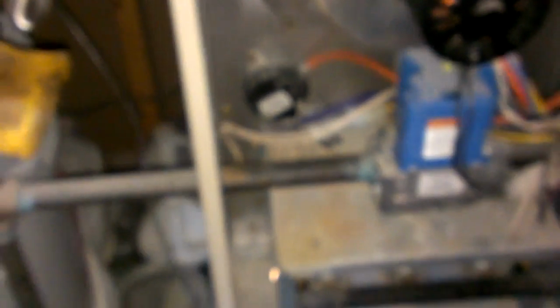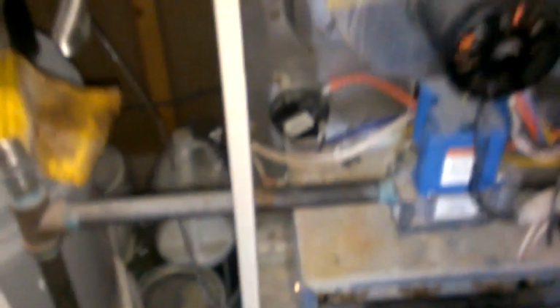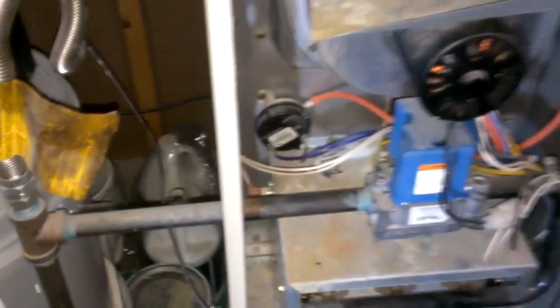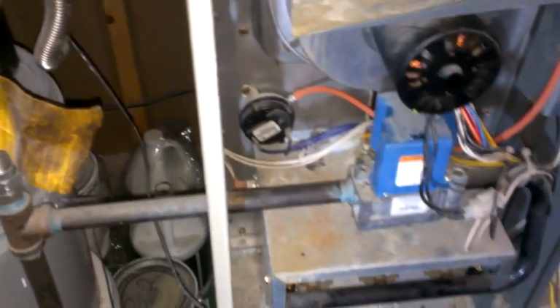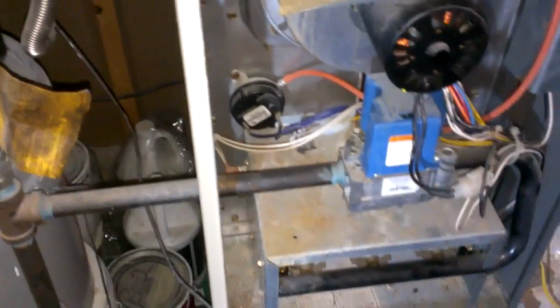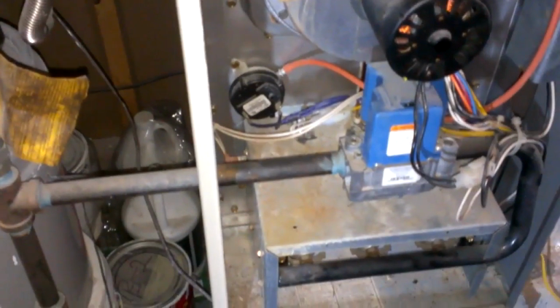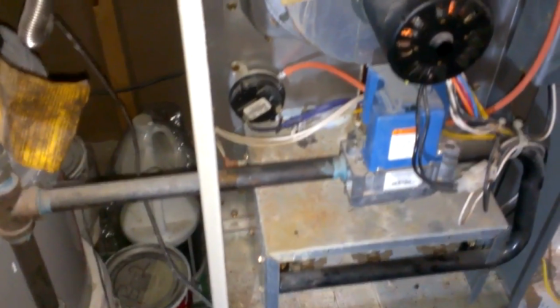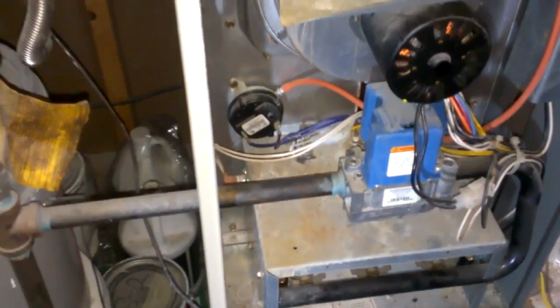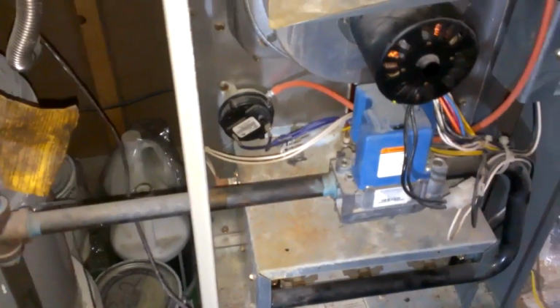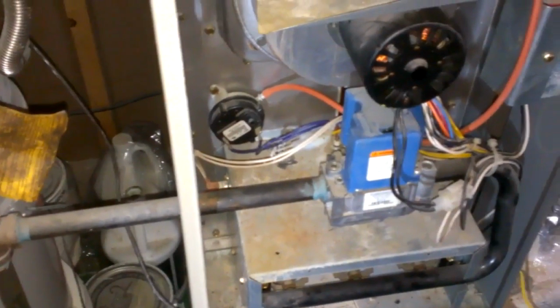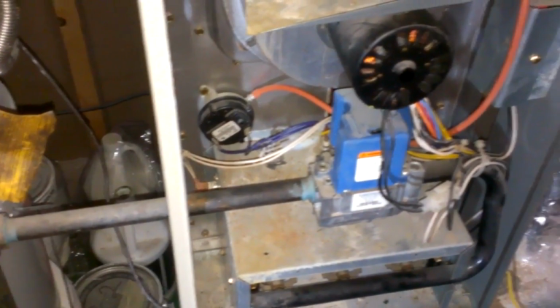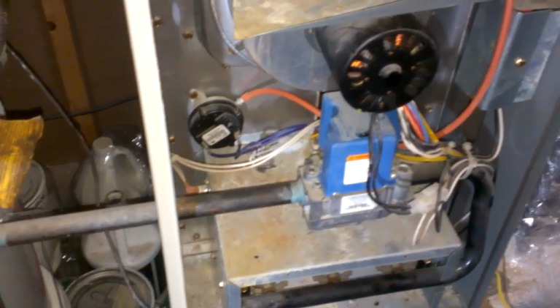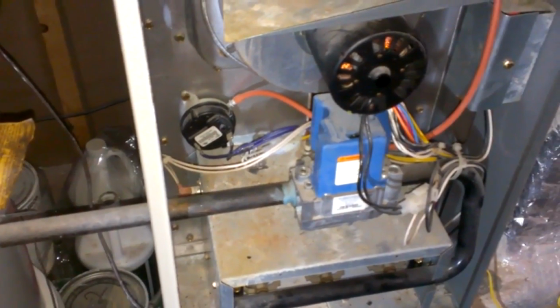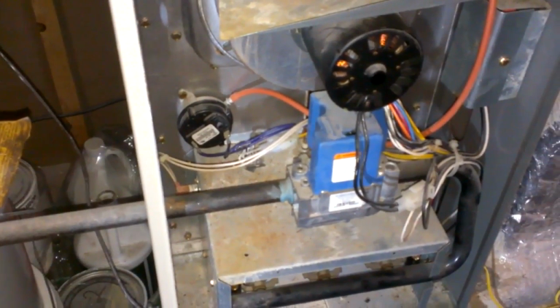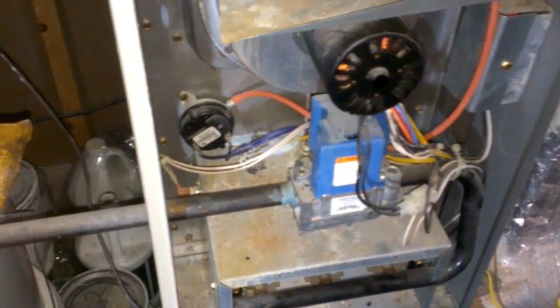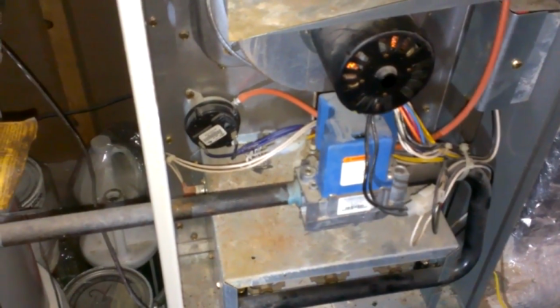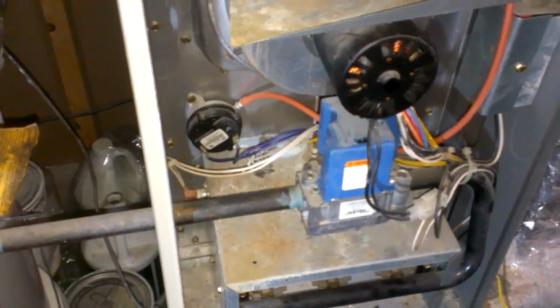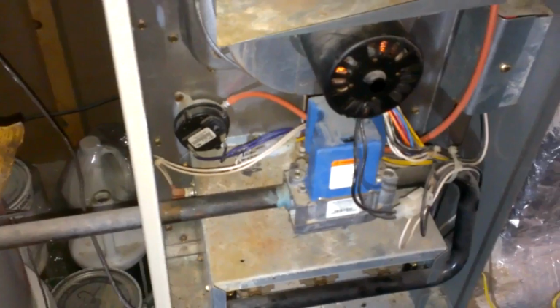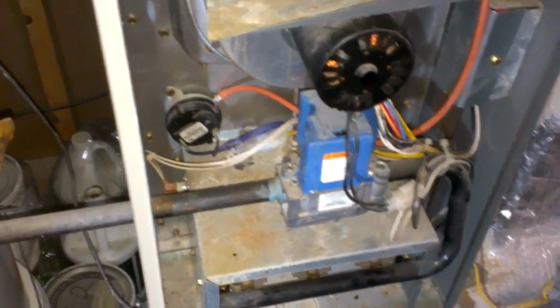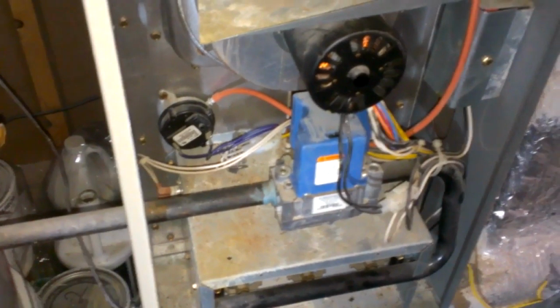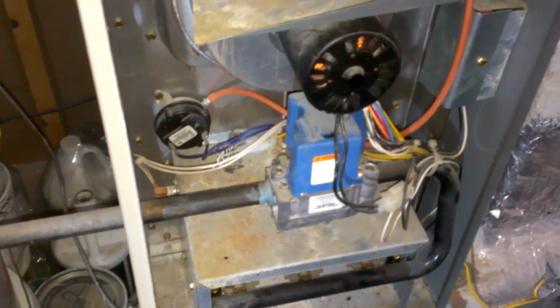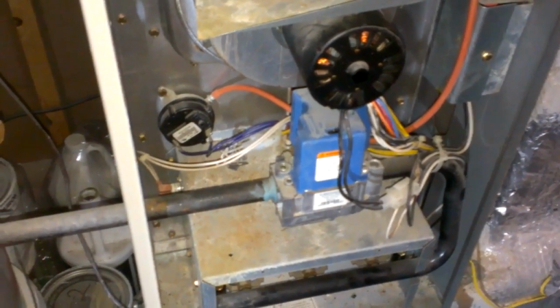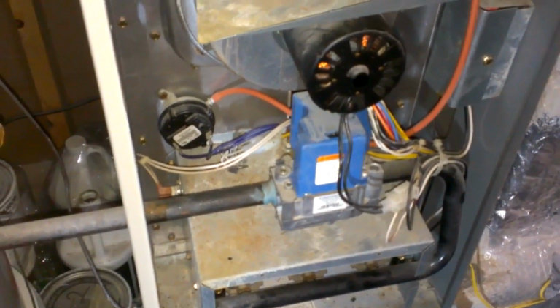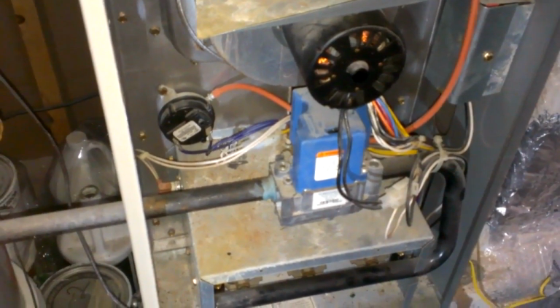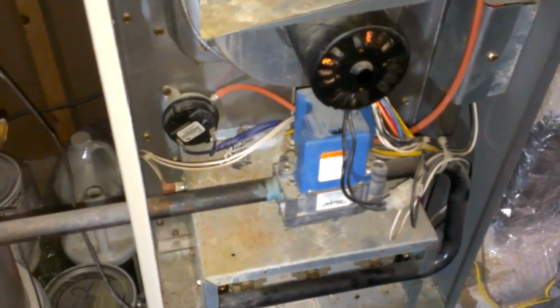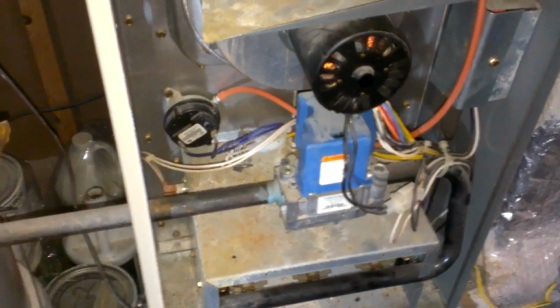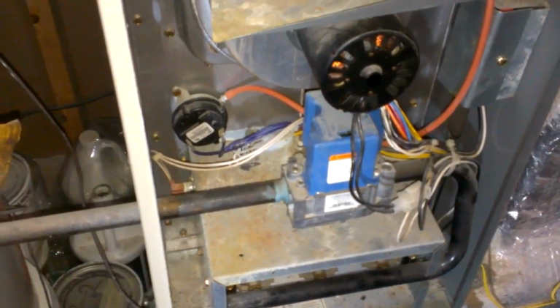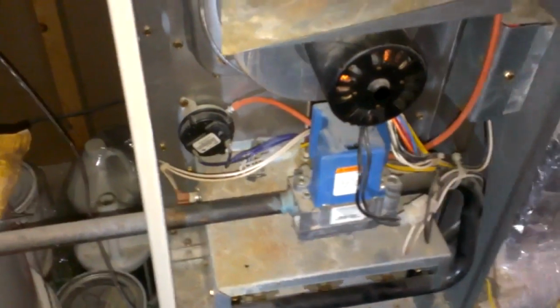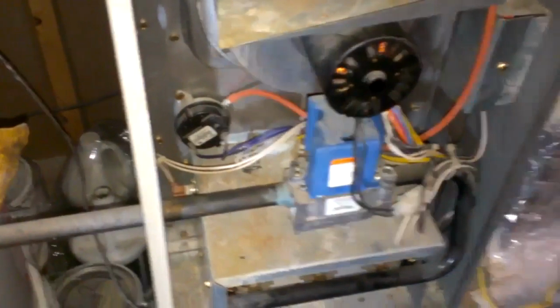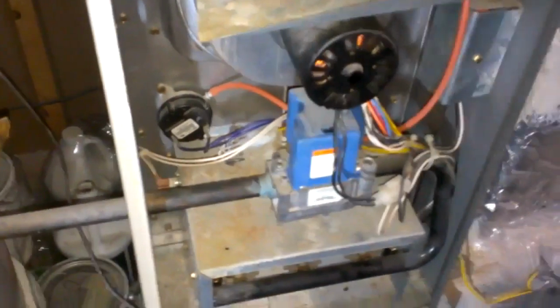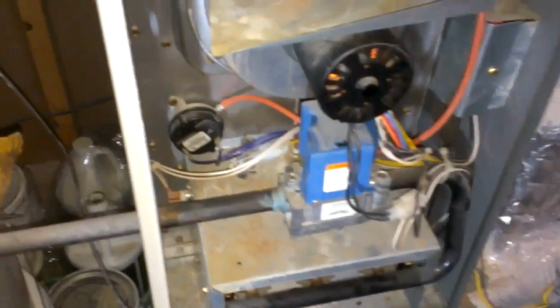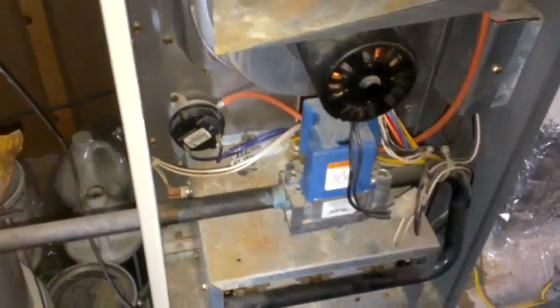So if you have any issues with this problem with this Armstrong Air furnace, that's your problem. Try that first. It only costs you $32.